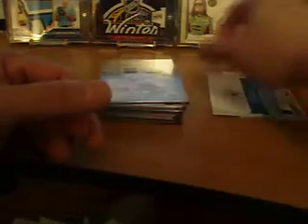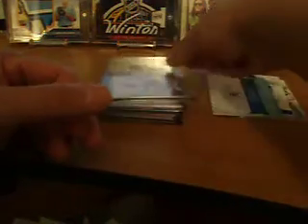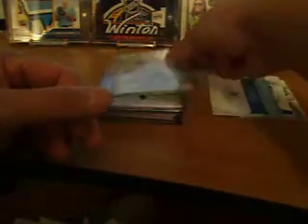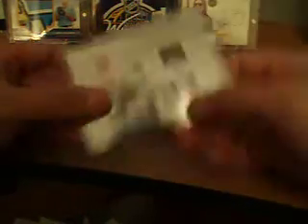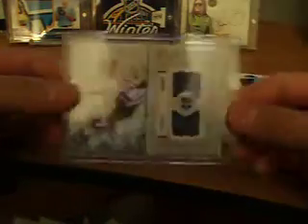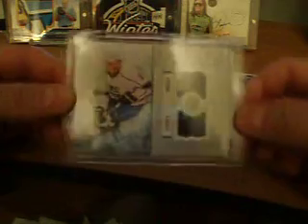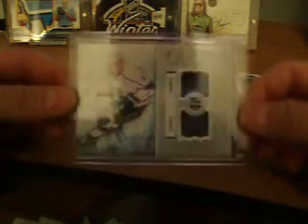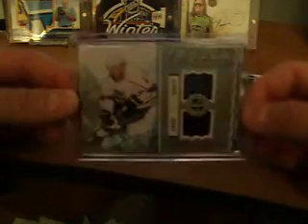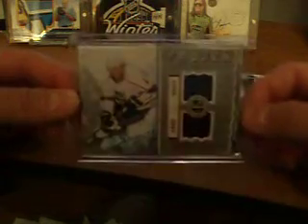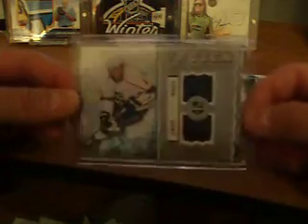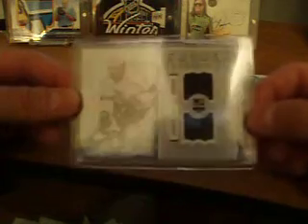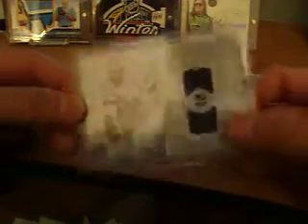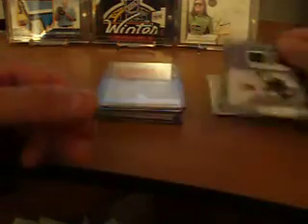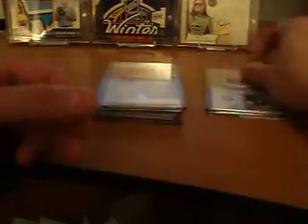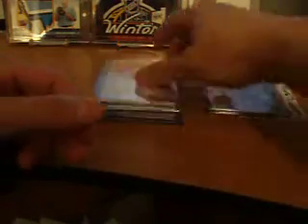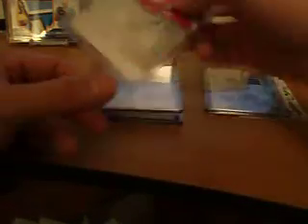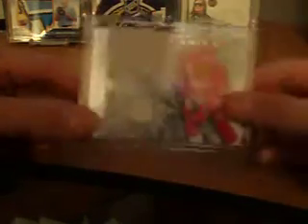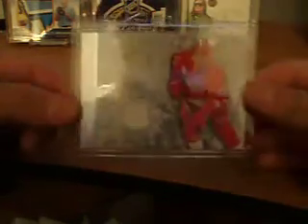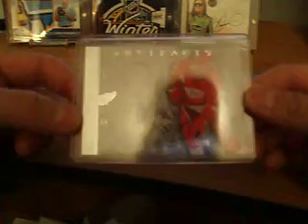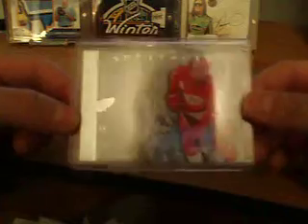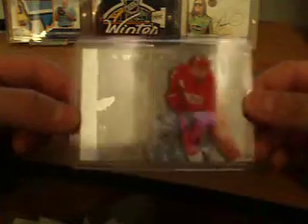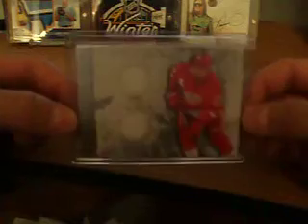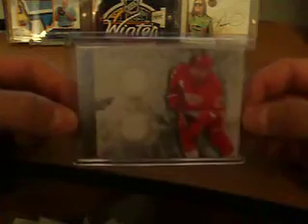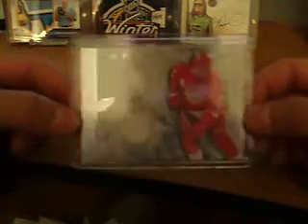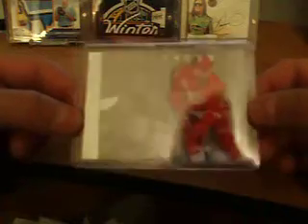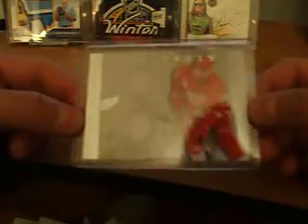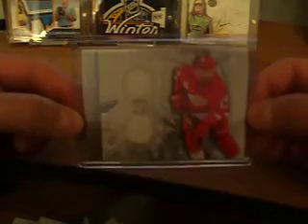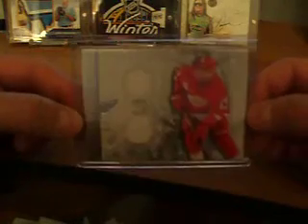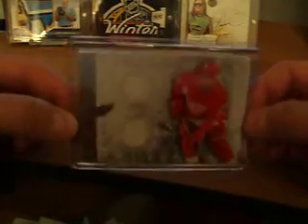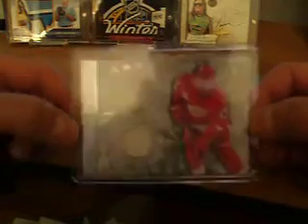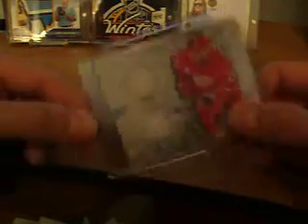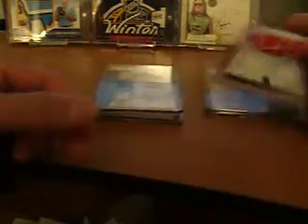And then we have a dual jersey of Drew Doughty for the Kings. And then we had a horizontal dual jersey short print of Pavel Datsuk to 36. Two white pieces of jersey.